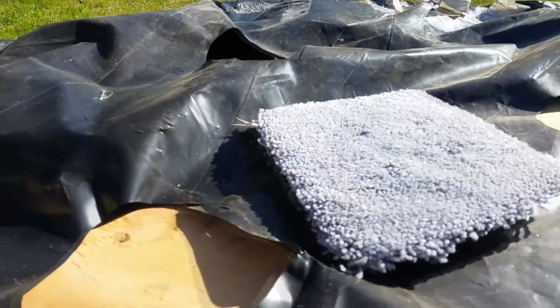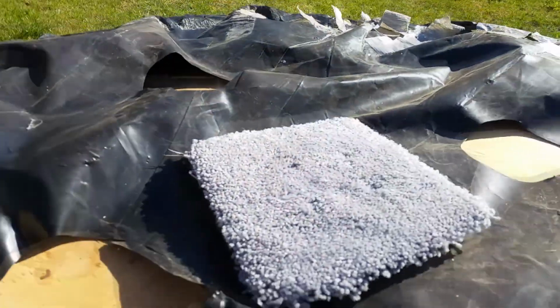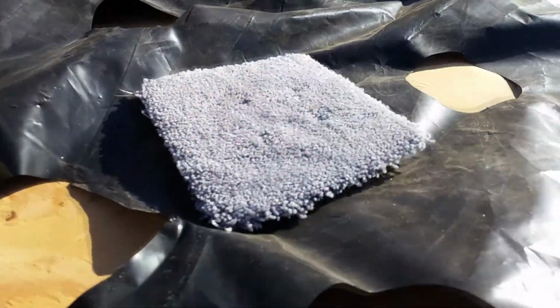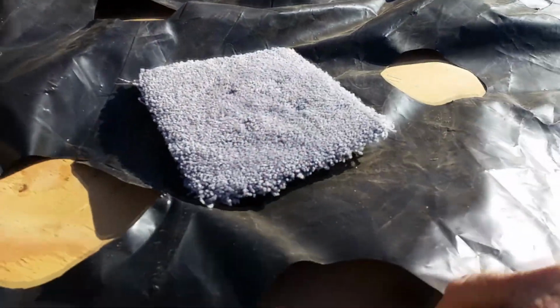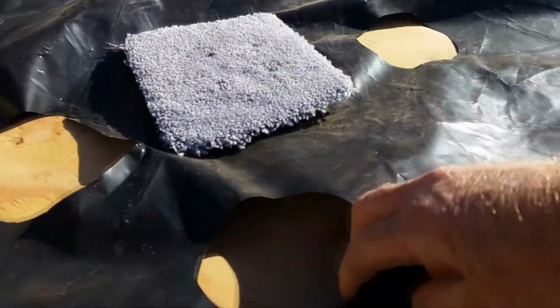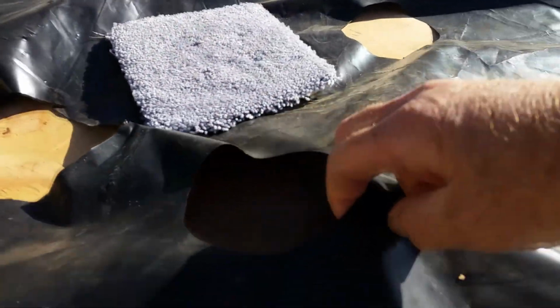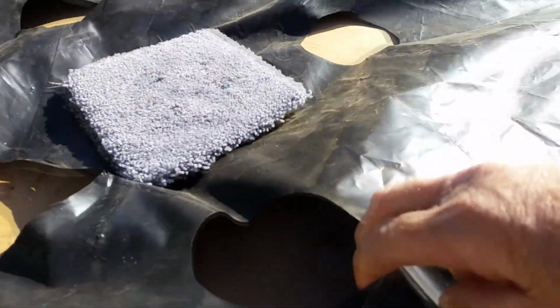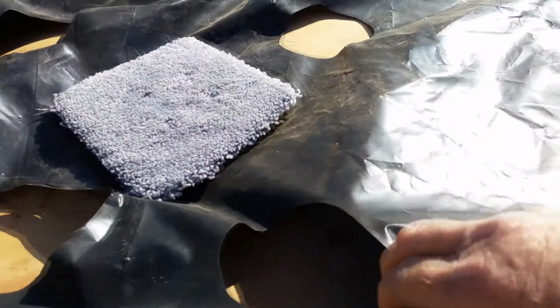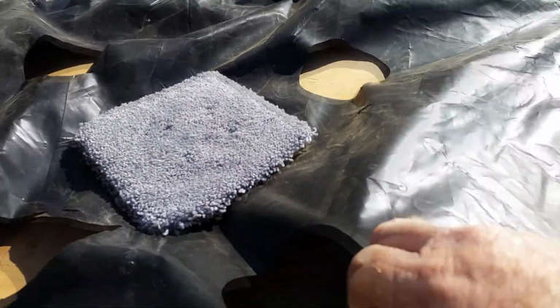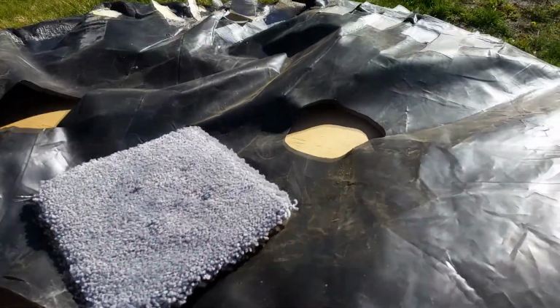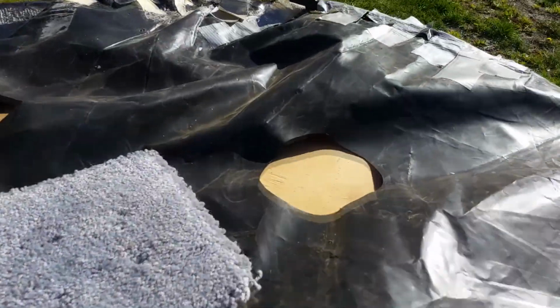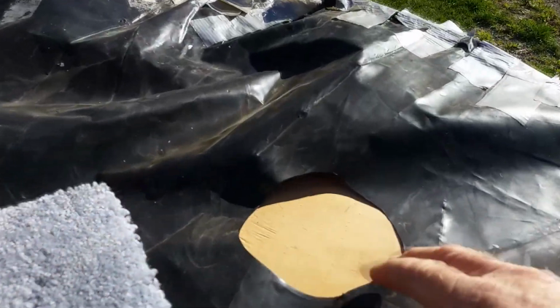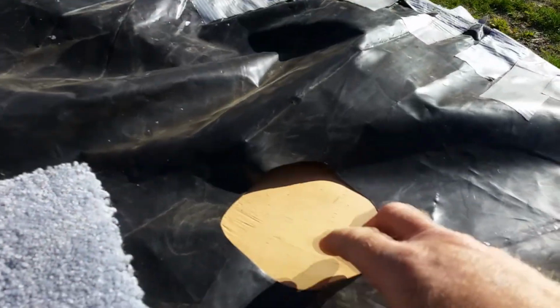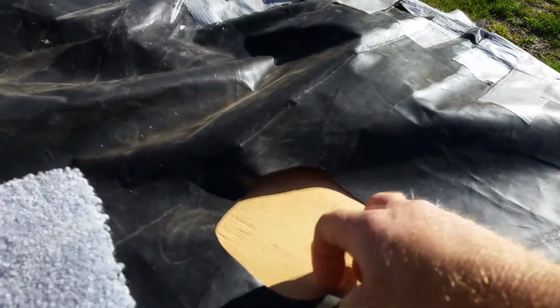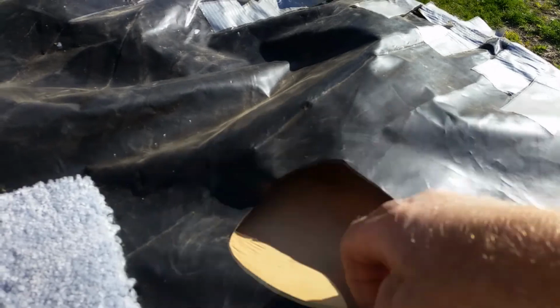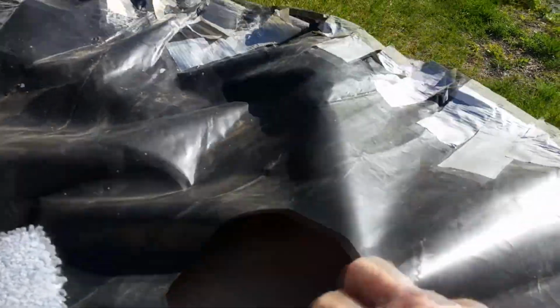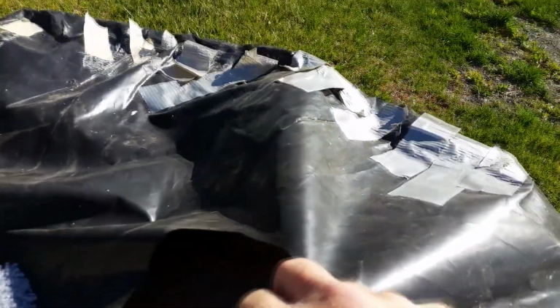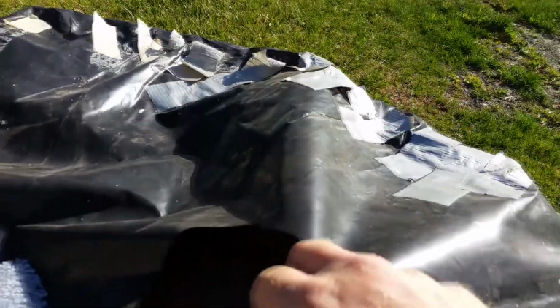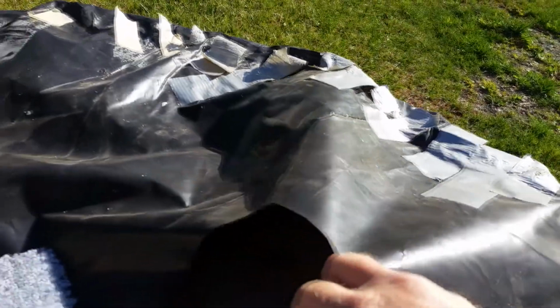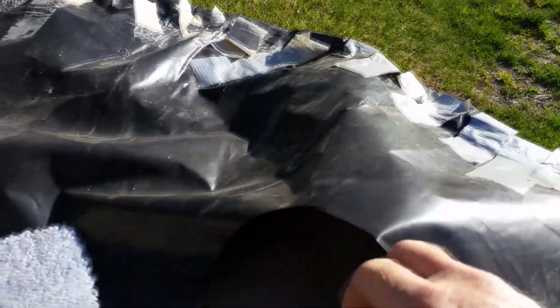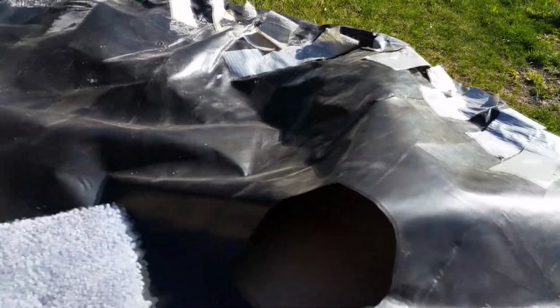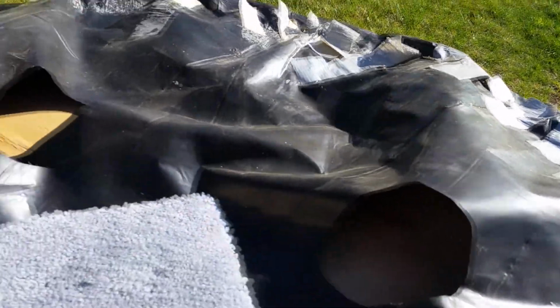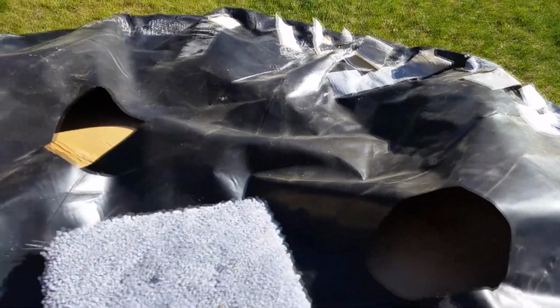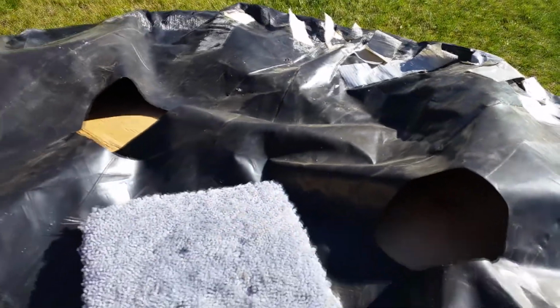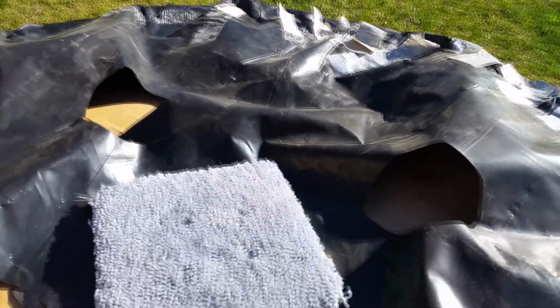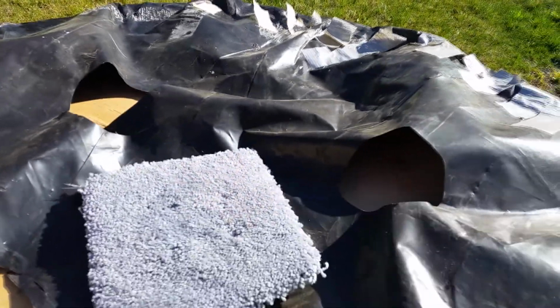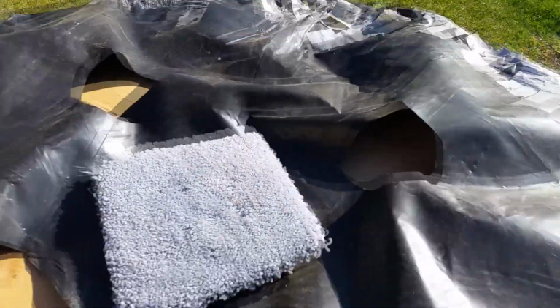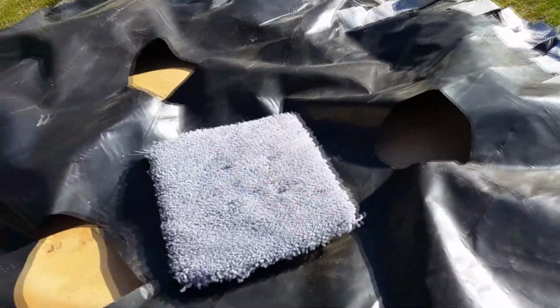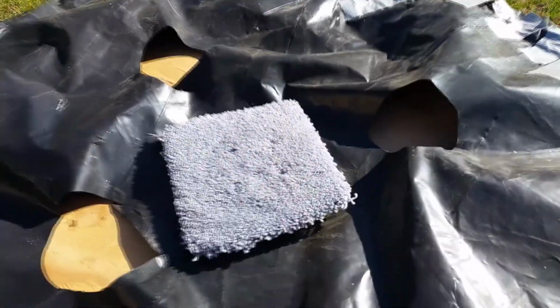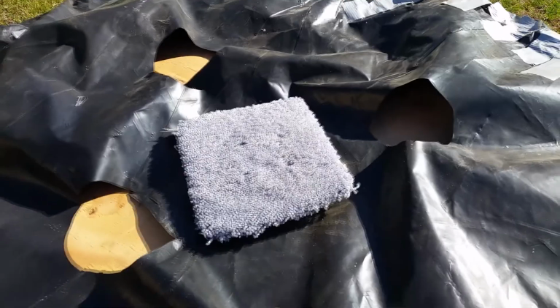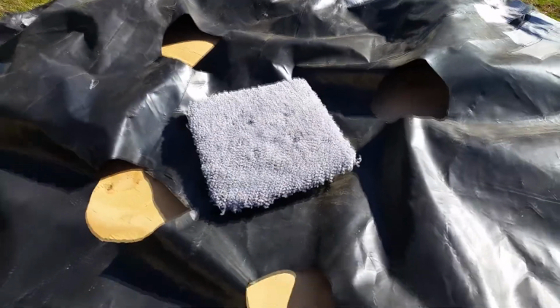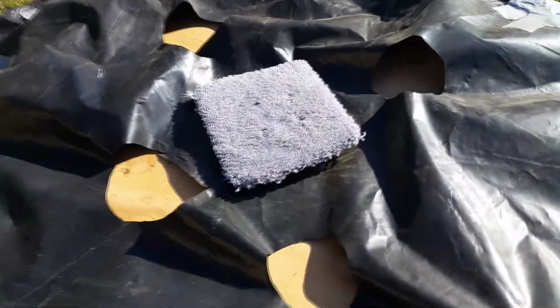You're going to cut some holes right near the middle — you want to stay away from the edge, do it closer to the middle. This will allow the air to vent out.